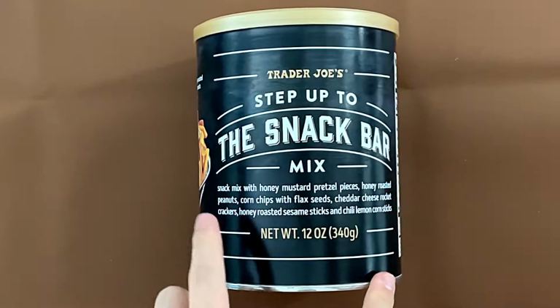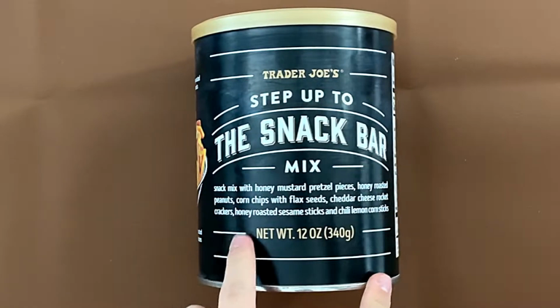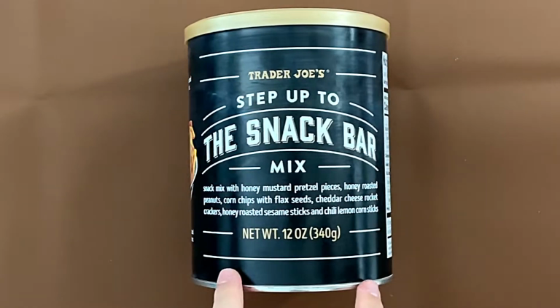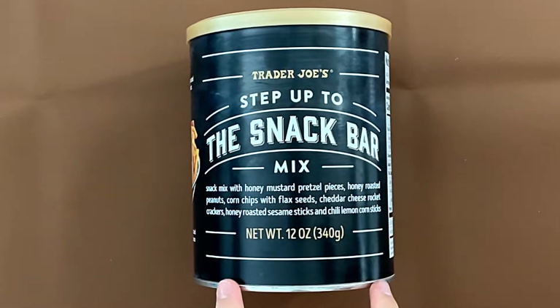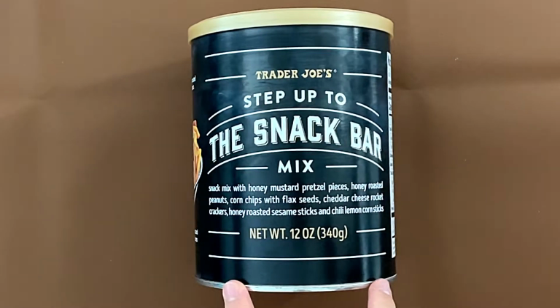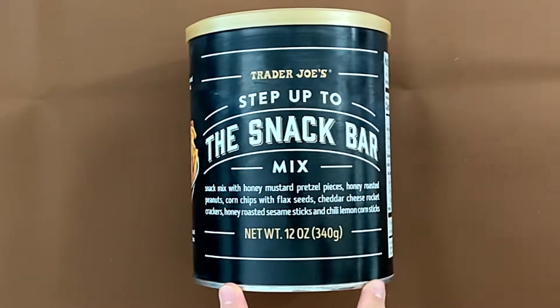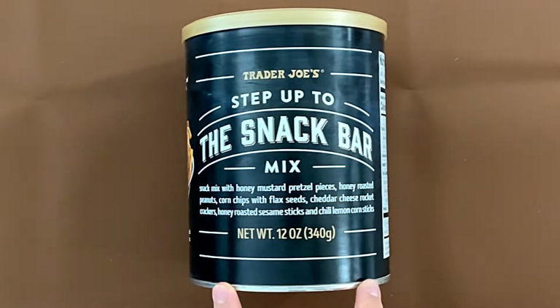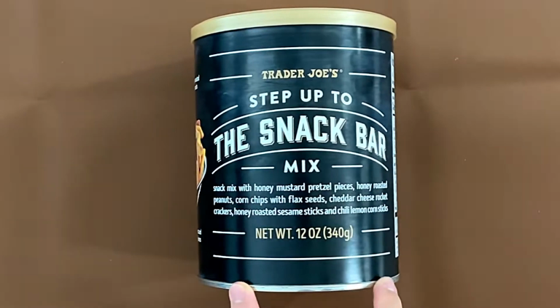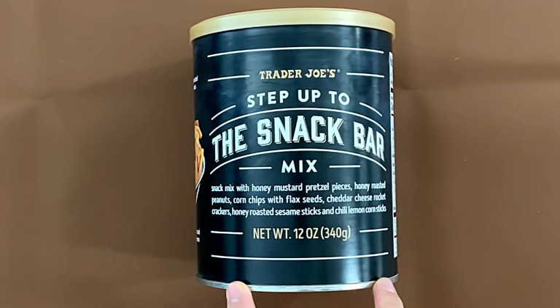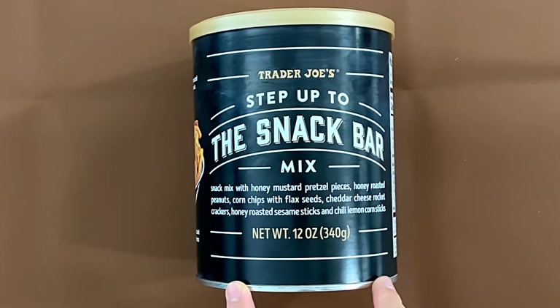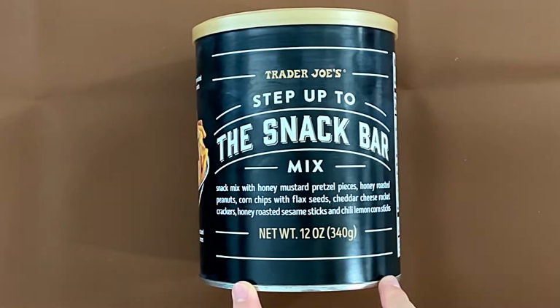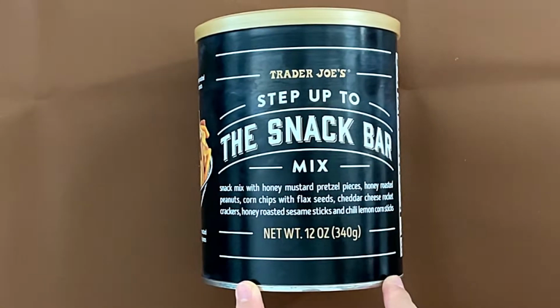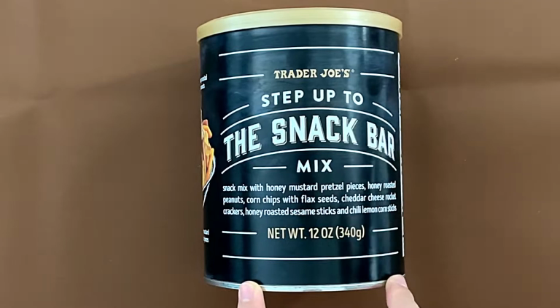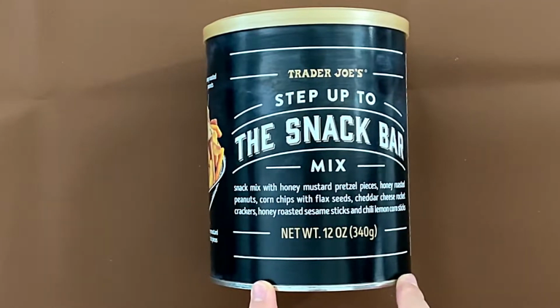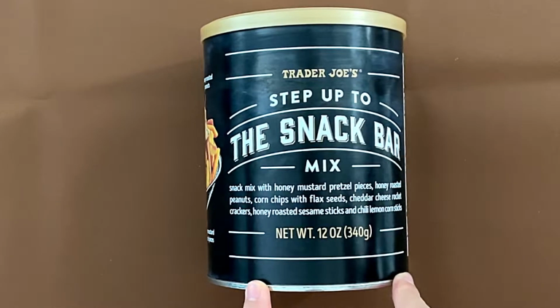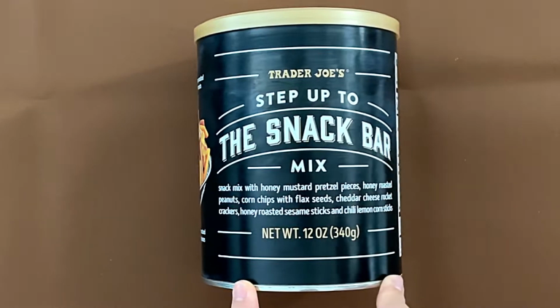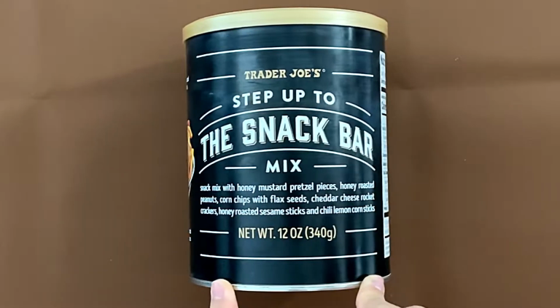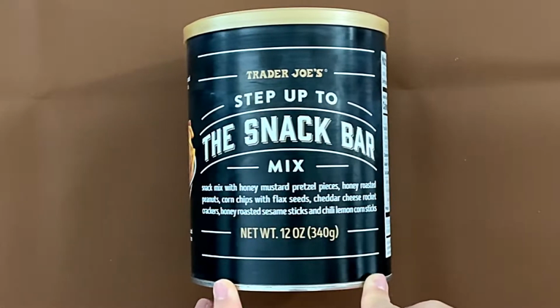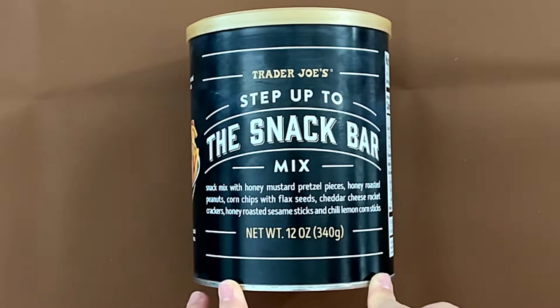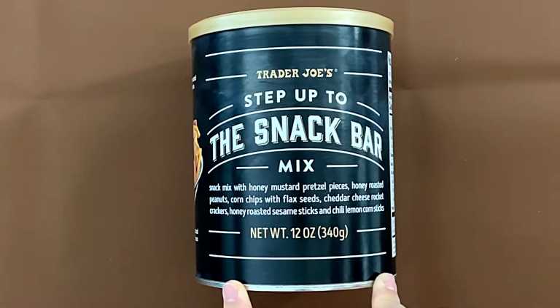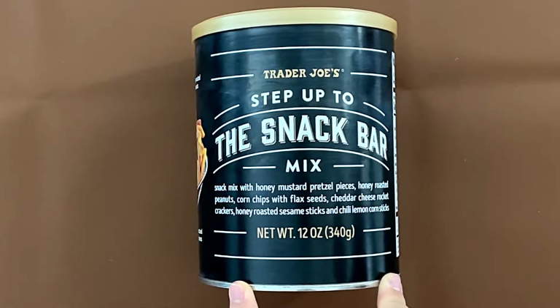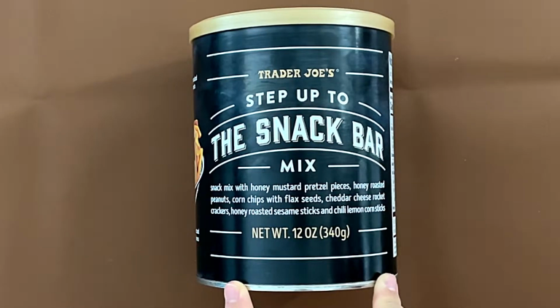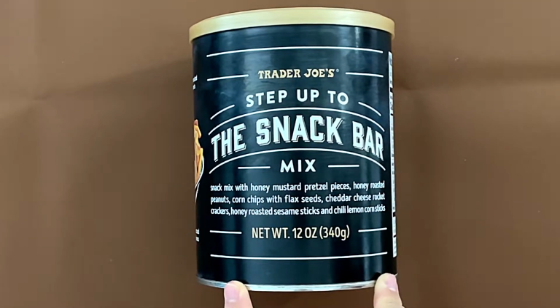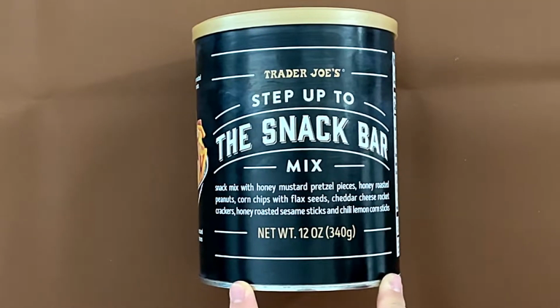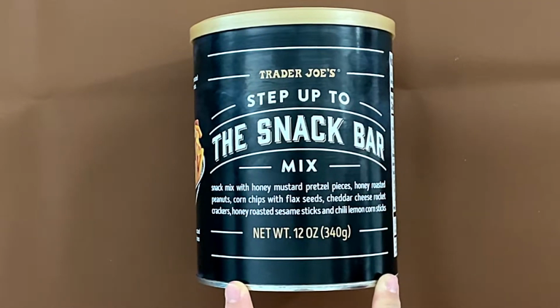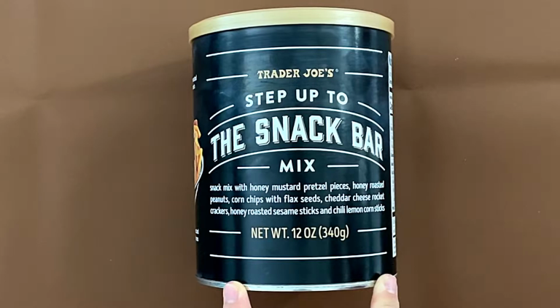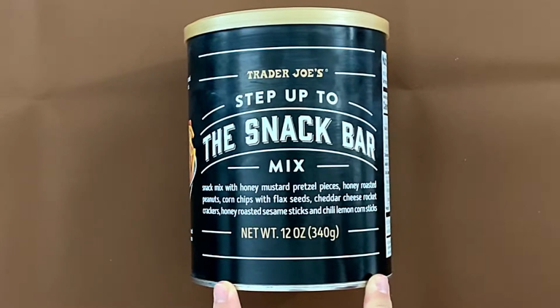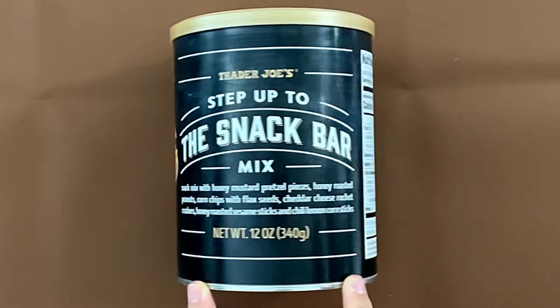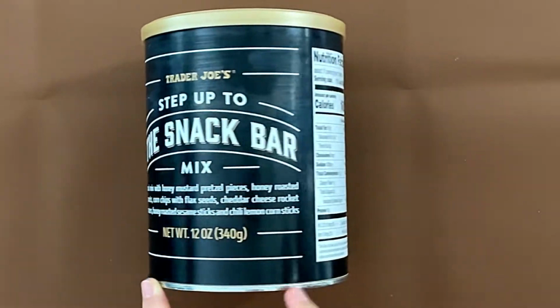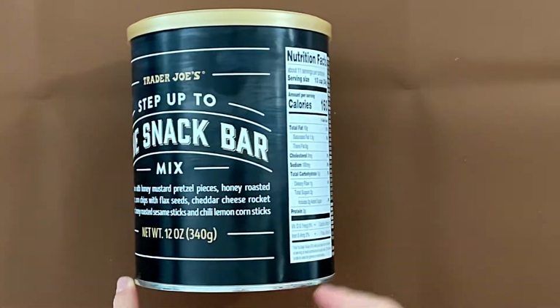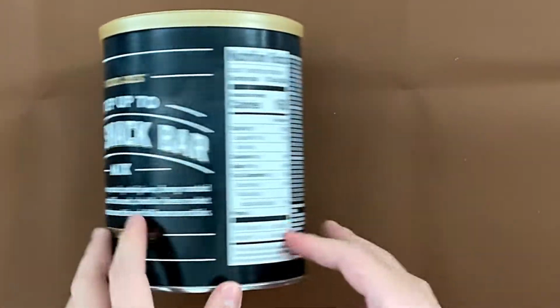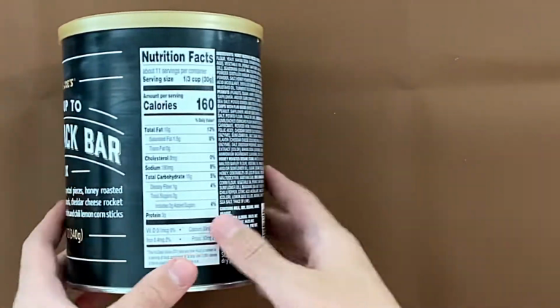It's a snack mix with honey mustard pretzel pieces, honey roasted peanuts, corn chips with flax seeds, cheddar cheese rocket crackers, roasted sesame seeds, and chili lemon corn sticks.